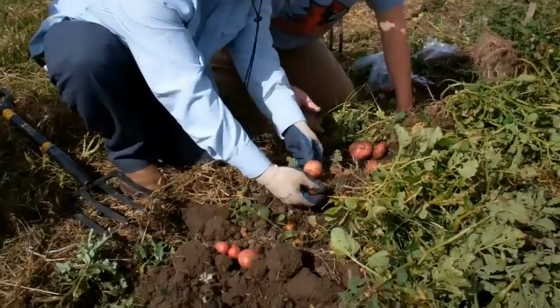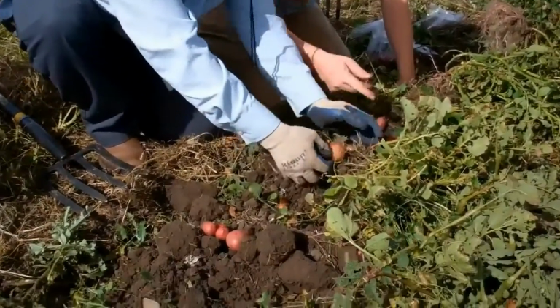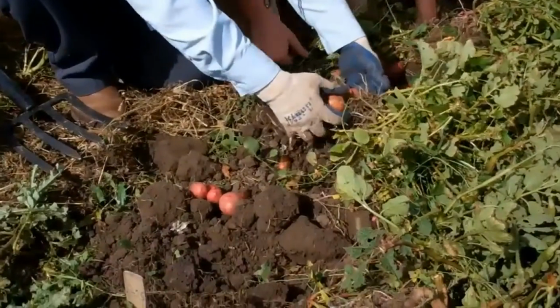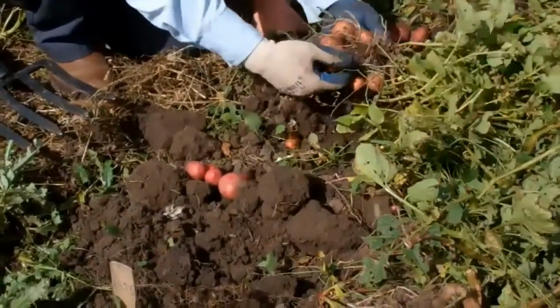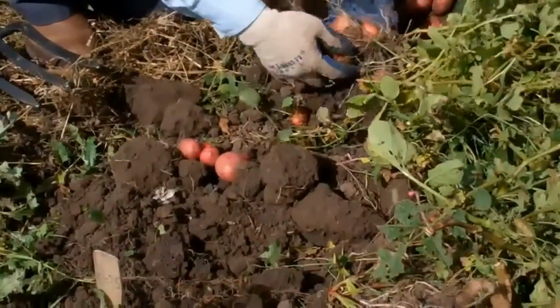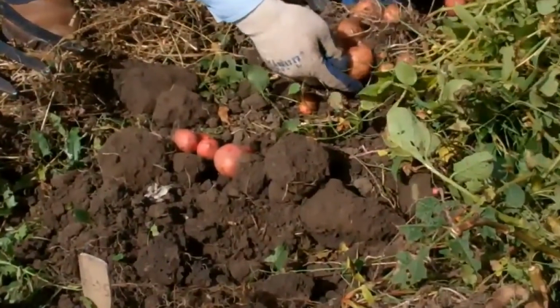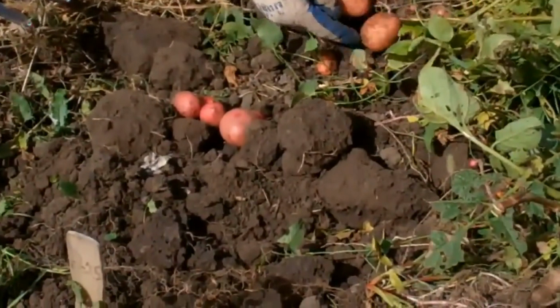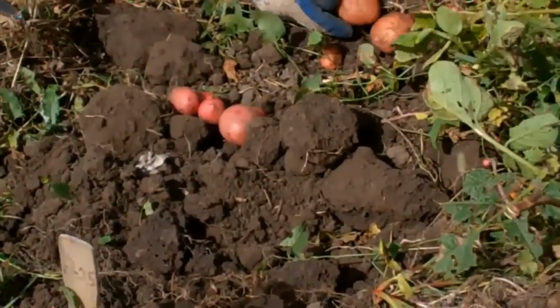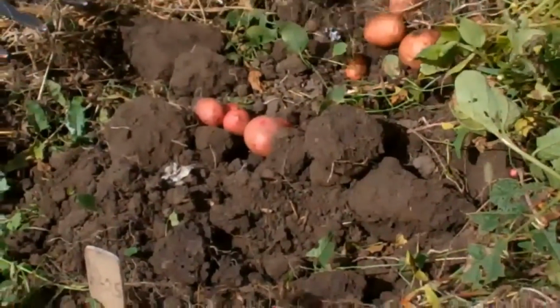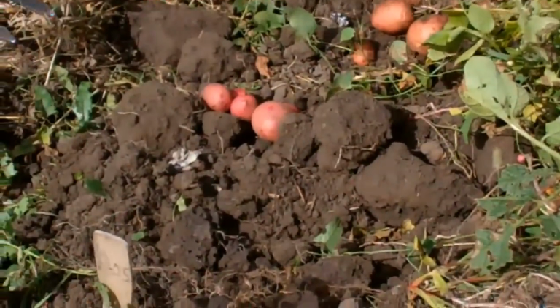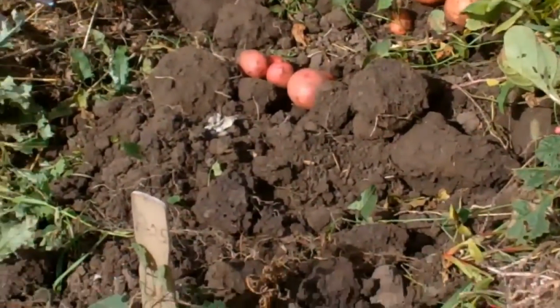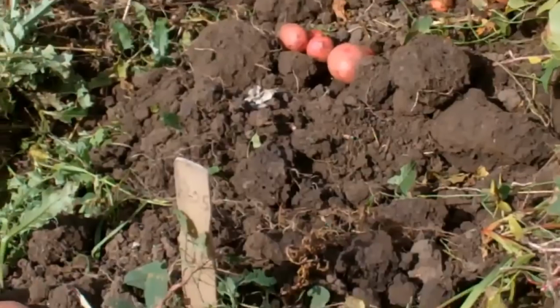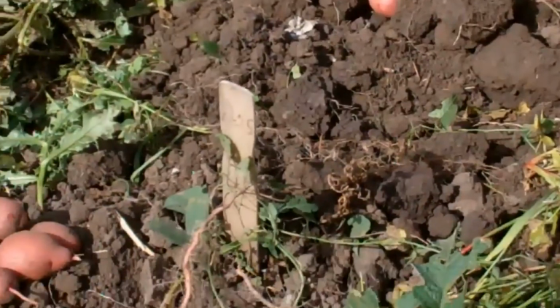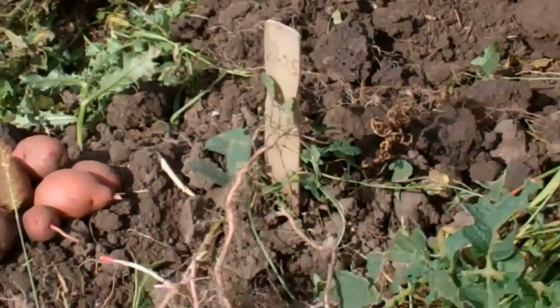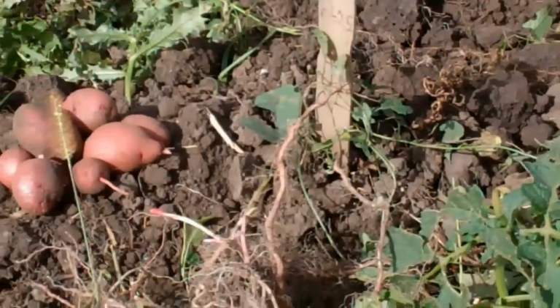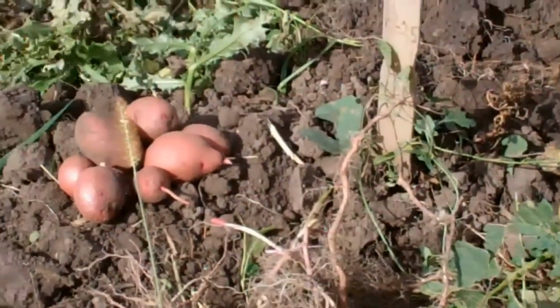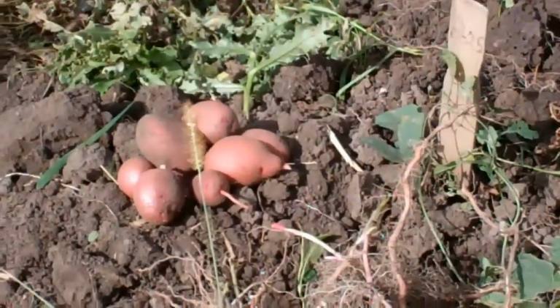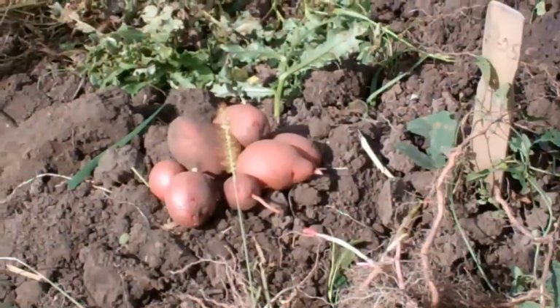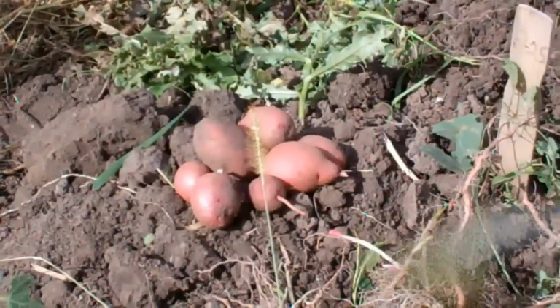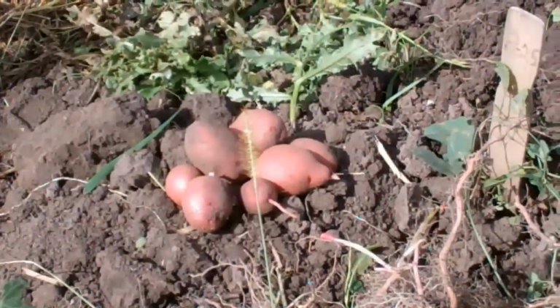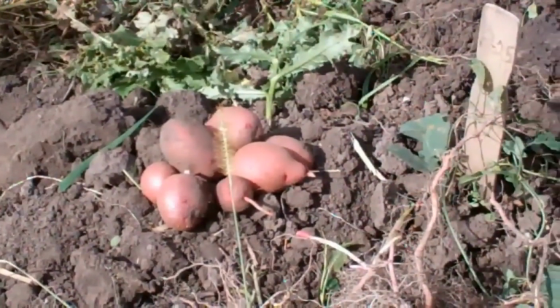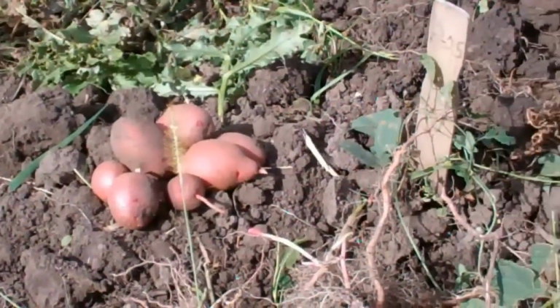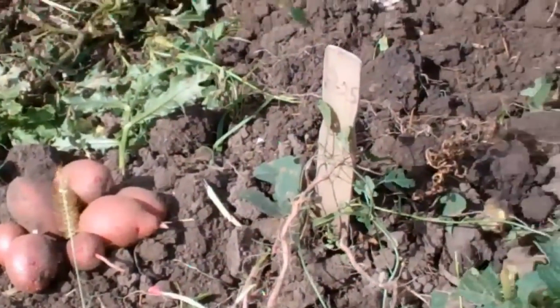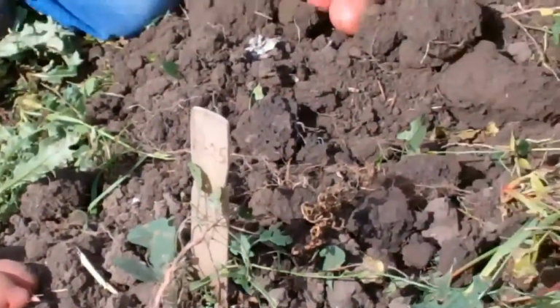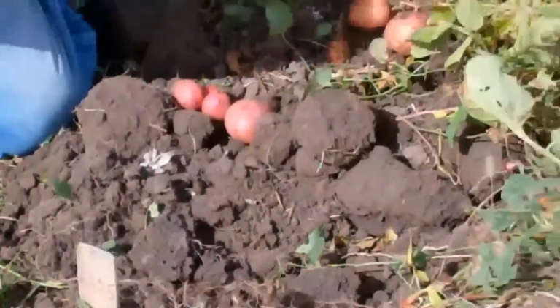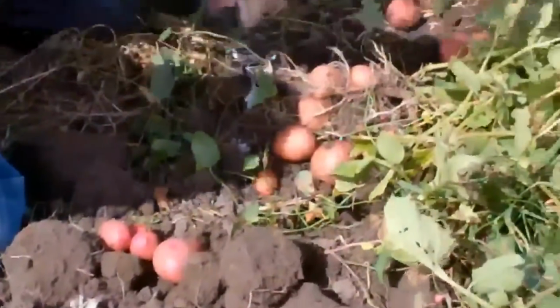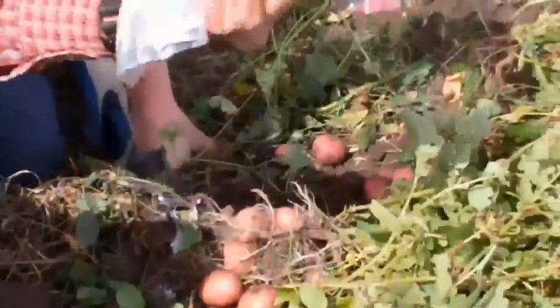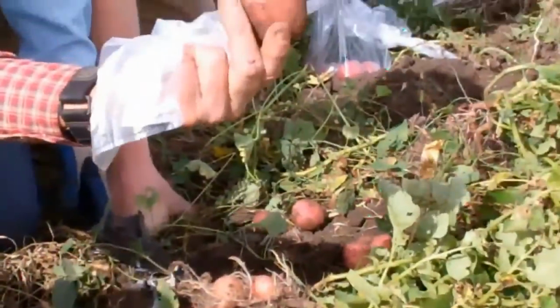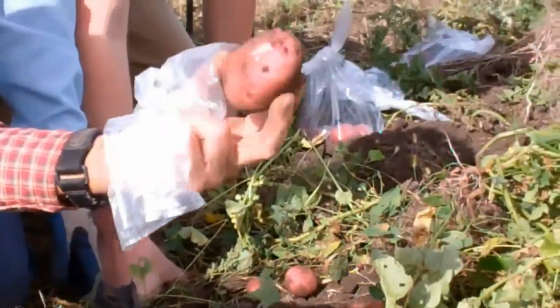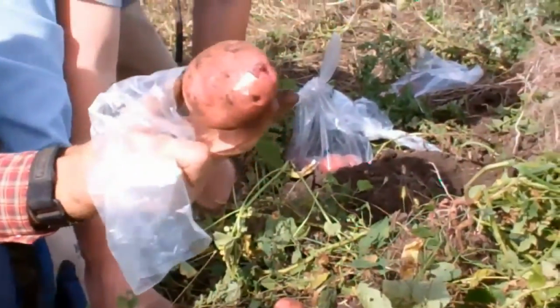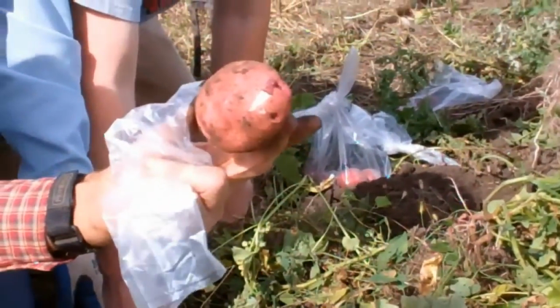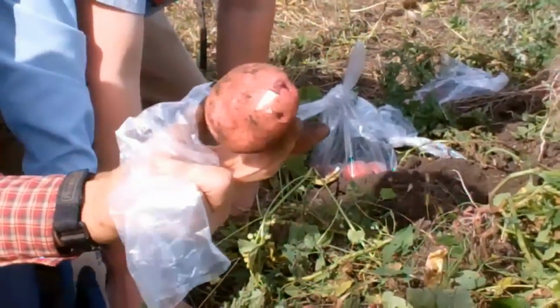Yeah, that was a good one right there. That's a mini trooper Frank. These are all first generation — look at the size of this one. Yeah, with no rain, that's very nice.